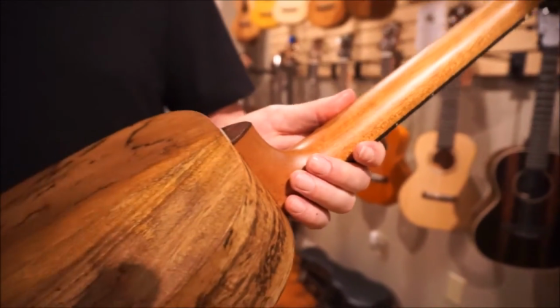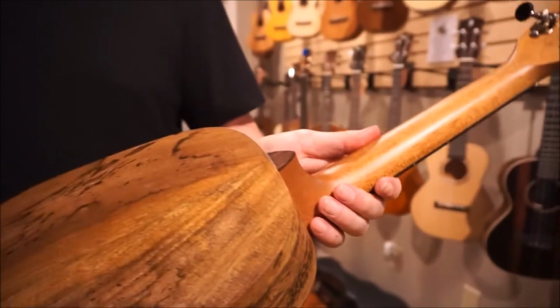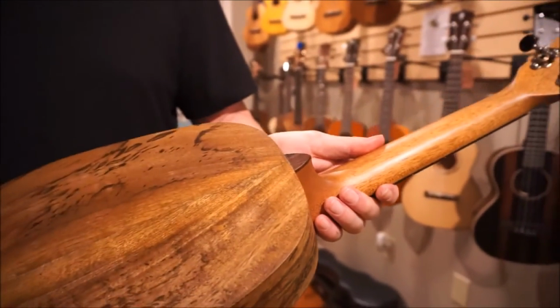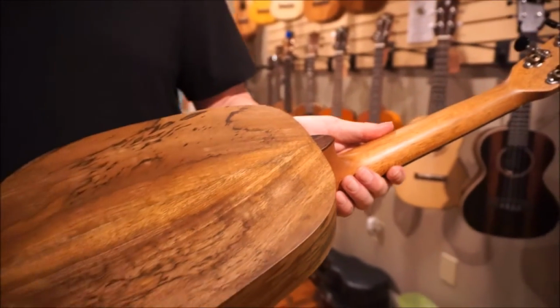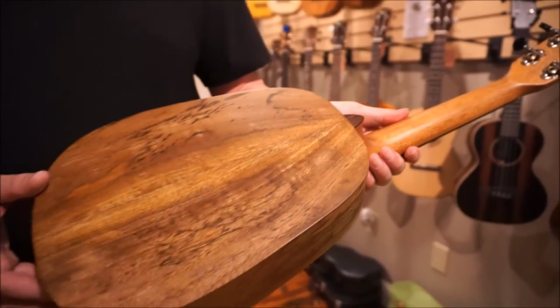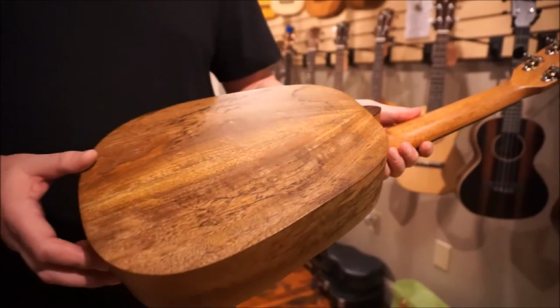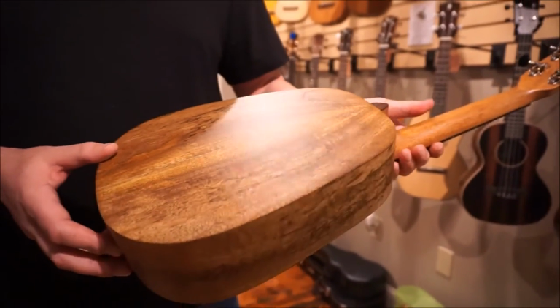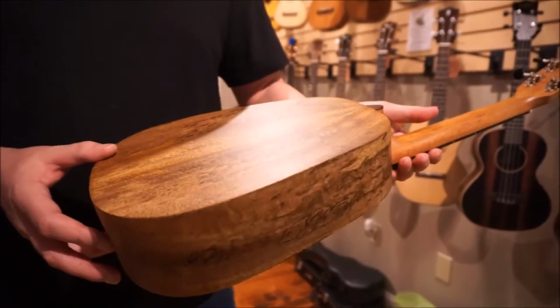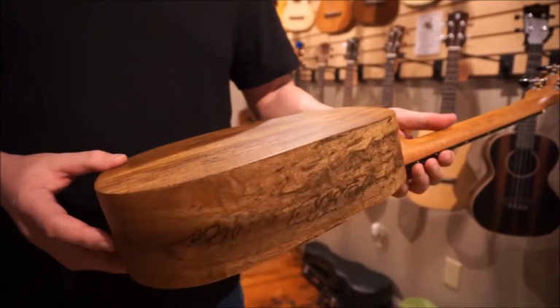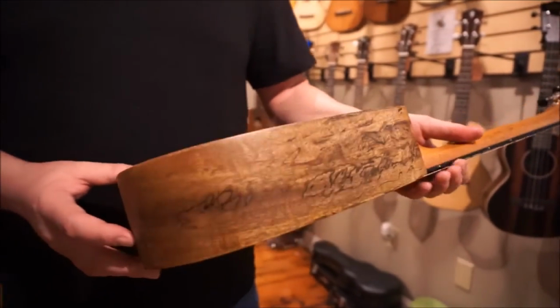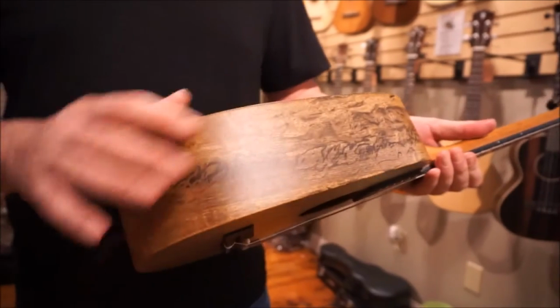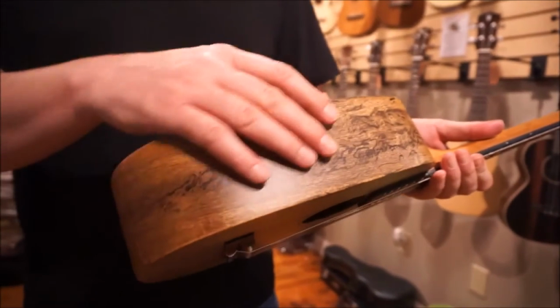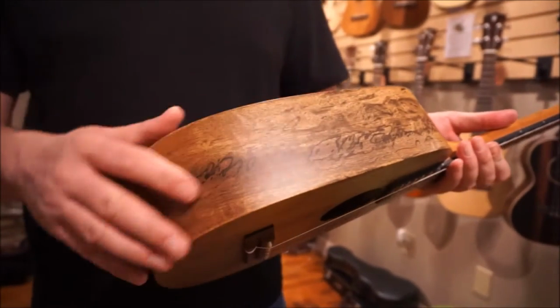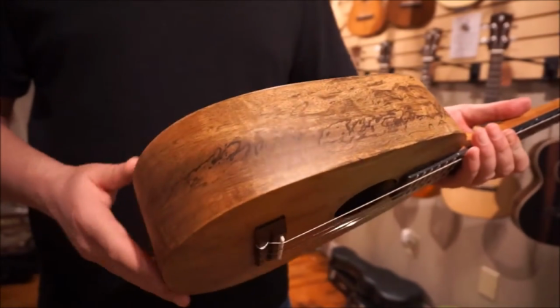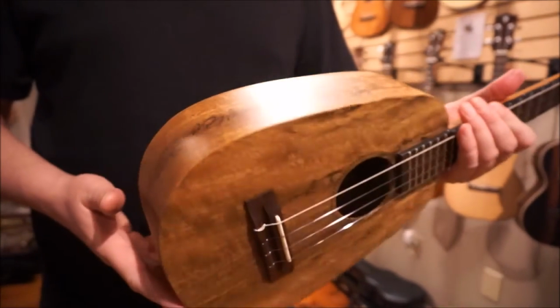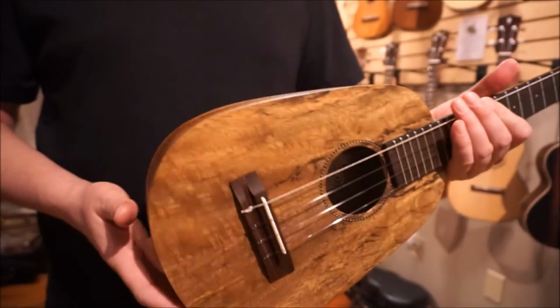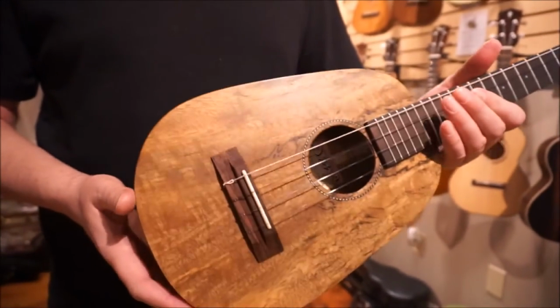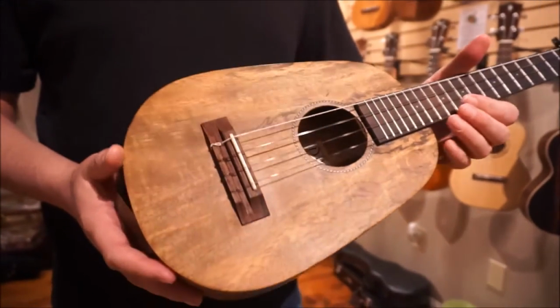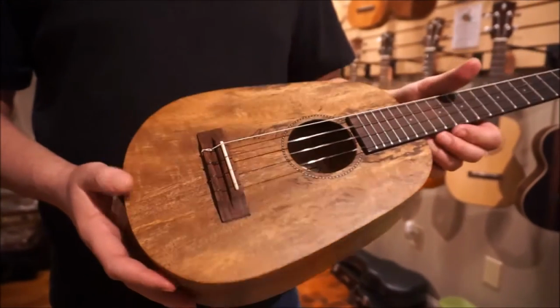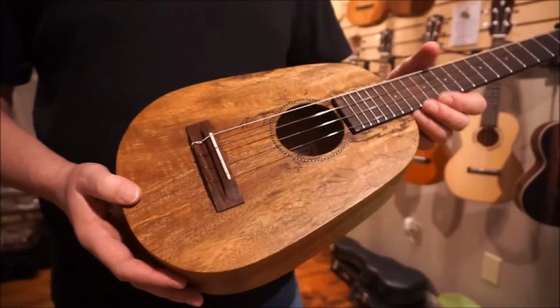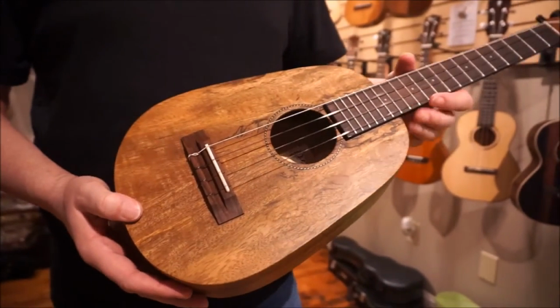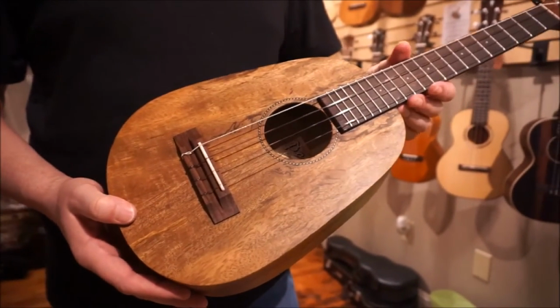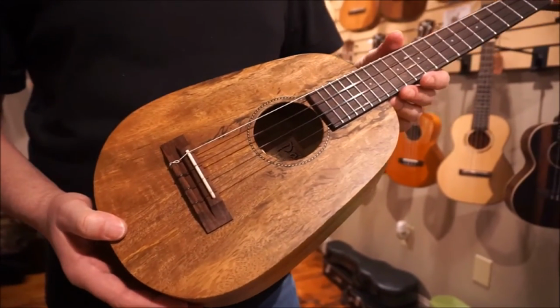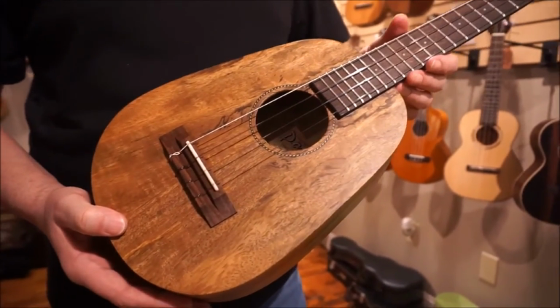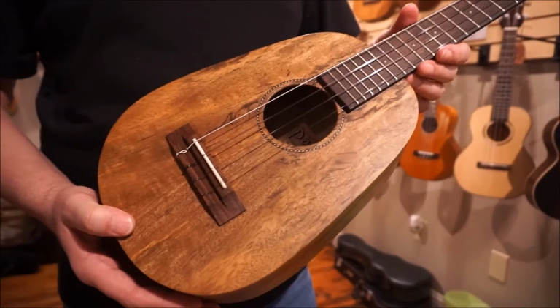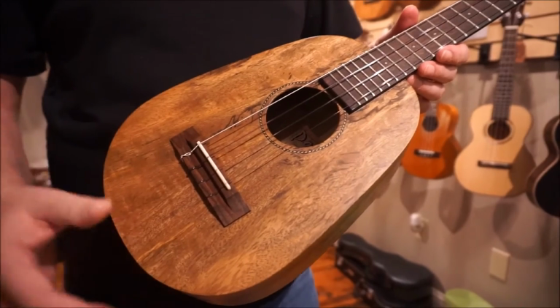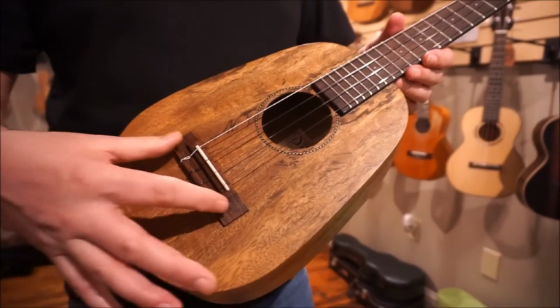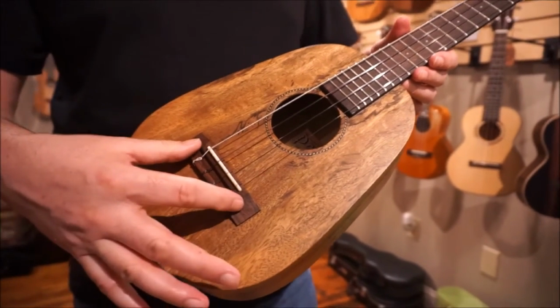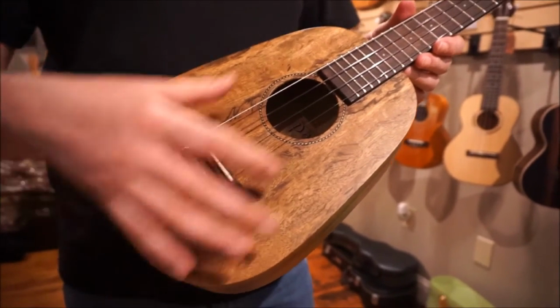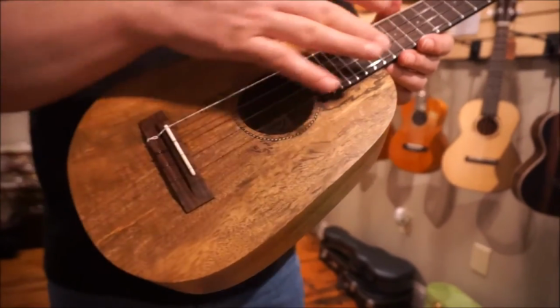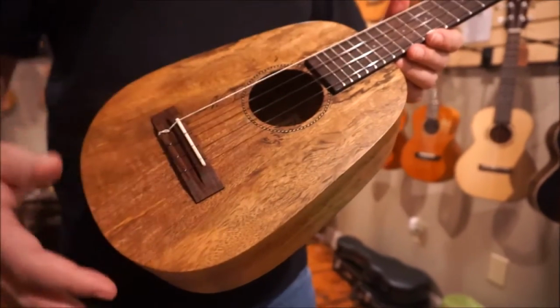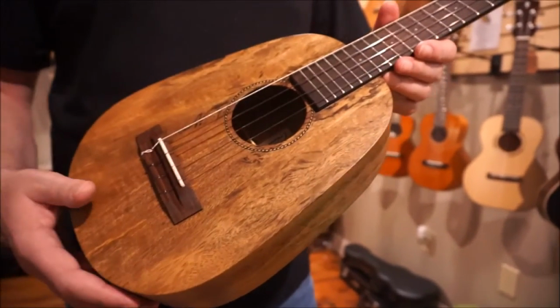And you can see the back on this particular one. It's a larger body than the concert — not just a concert body with a tenor neck. It also has the tenor scale as well.